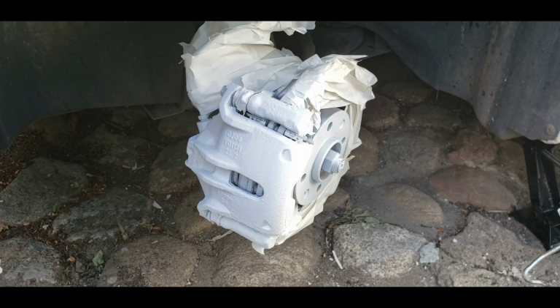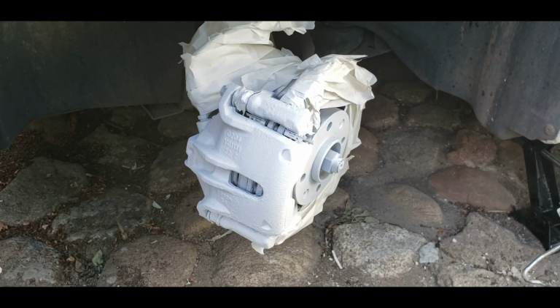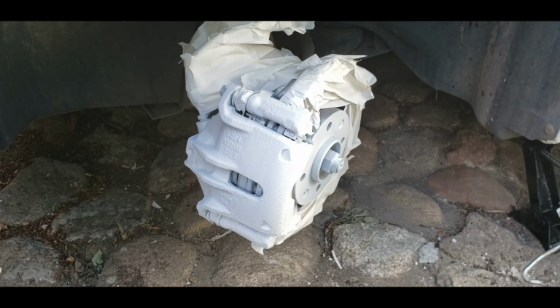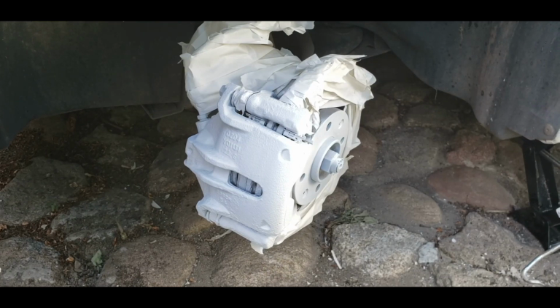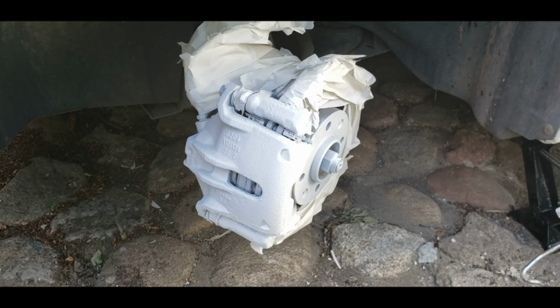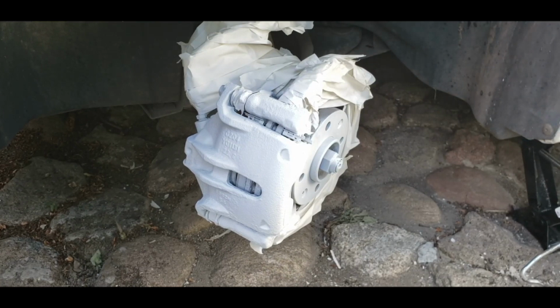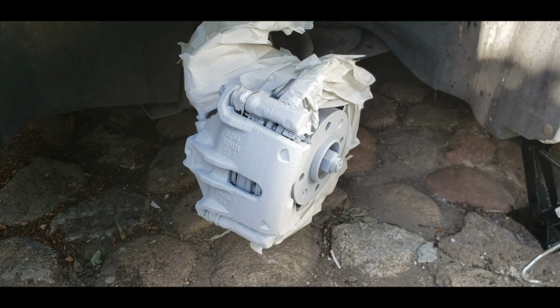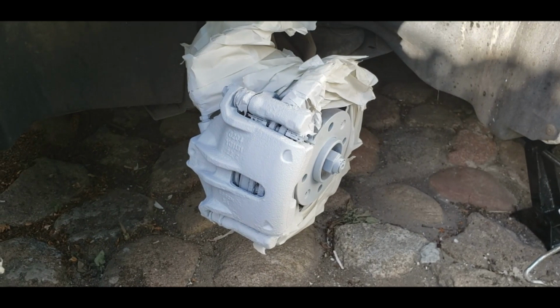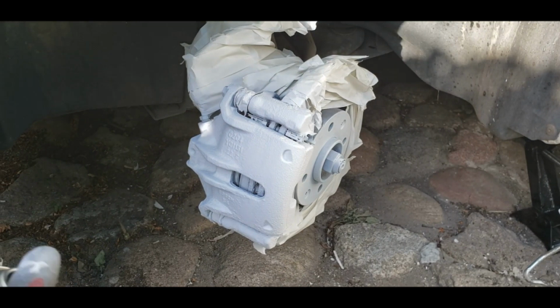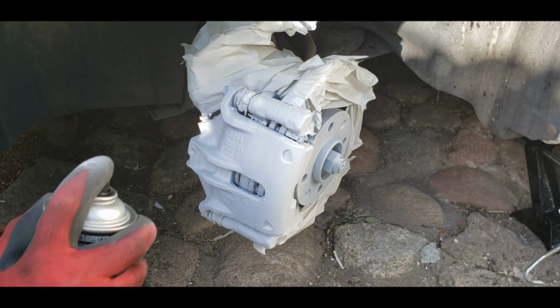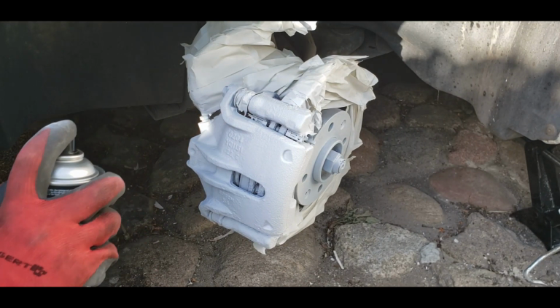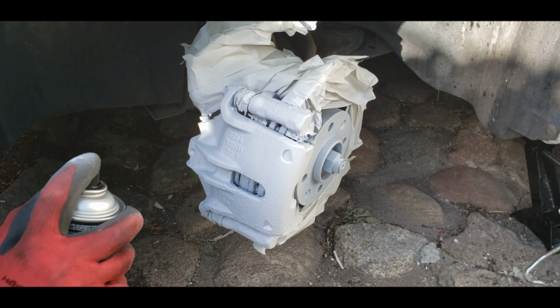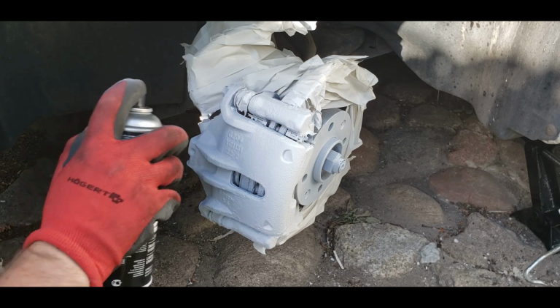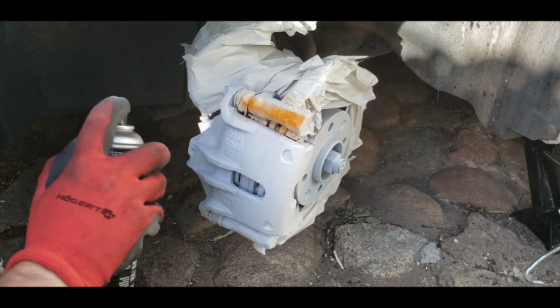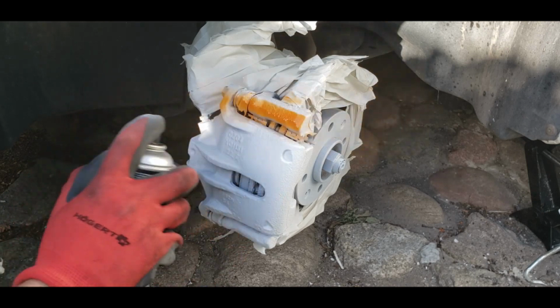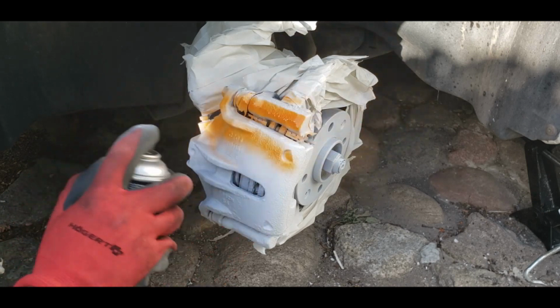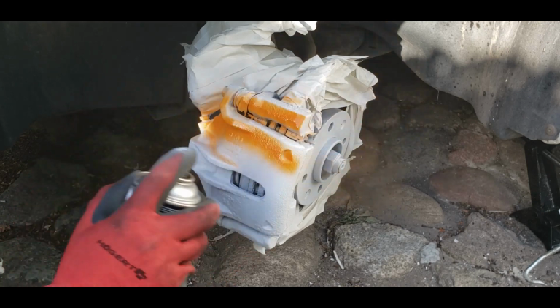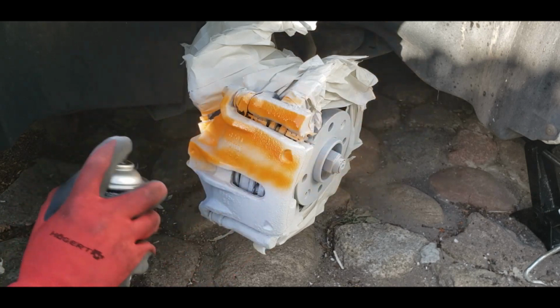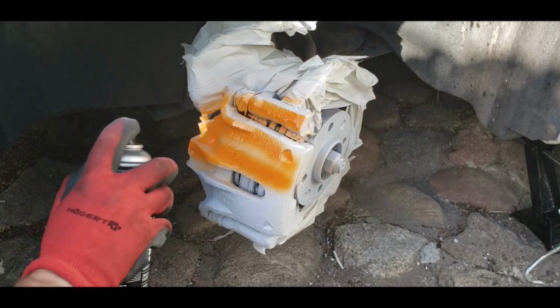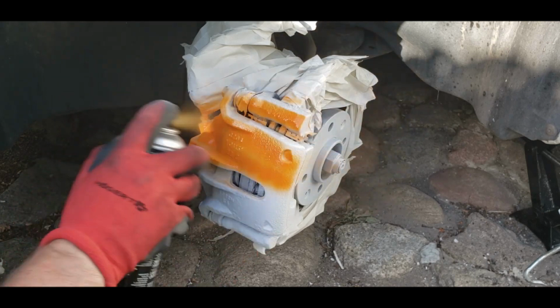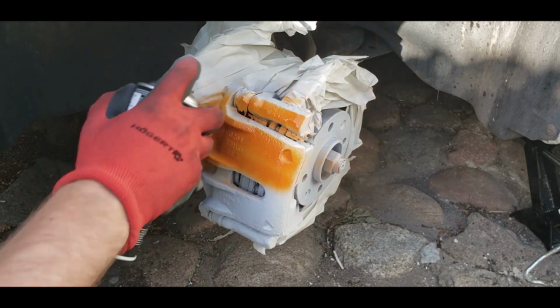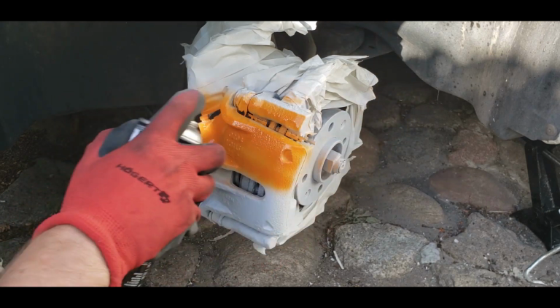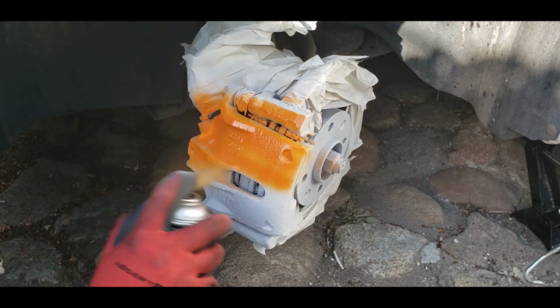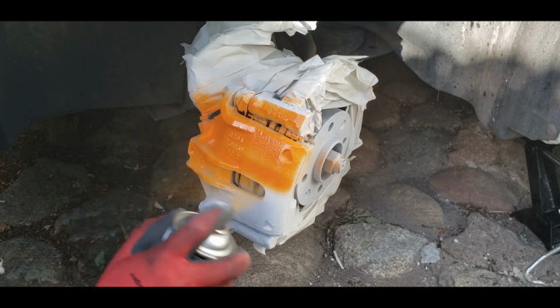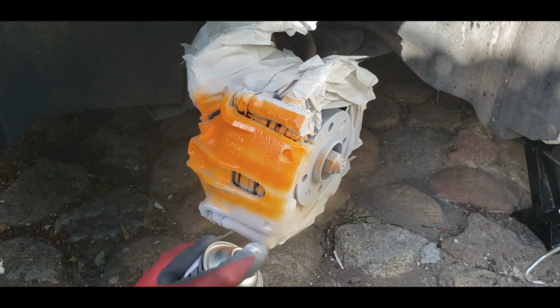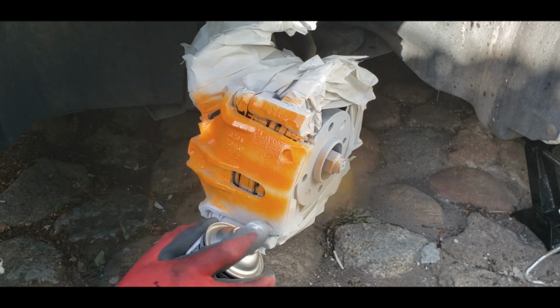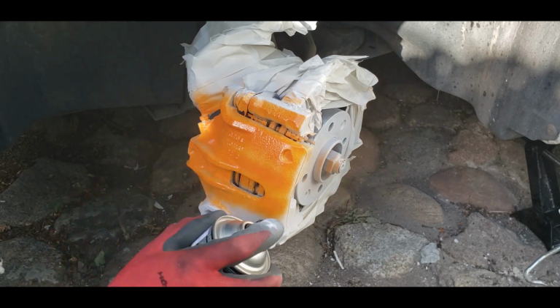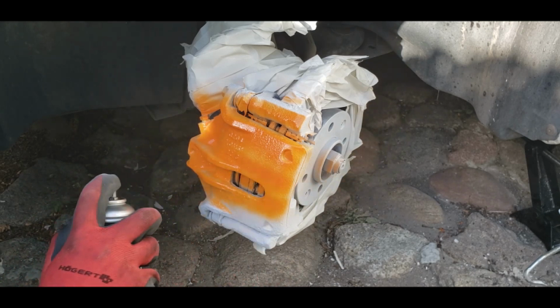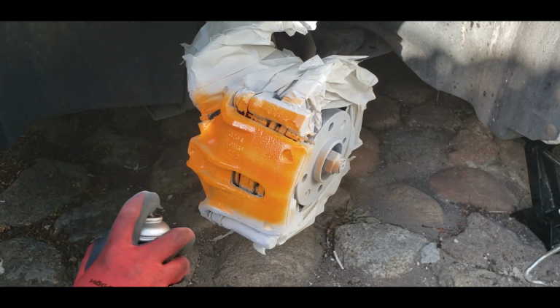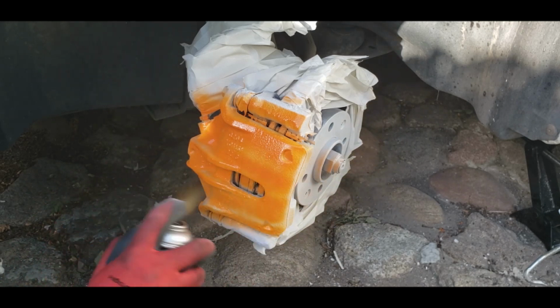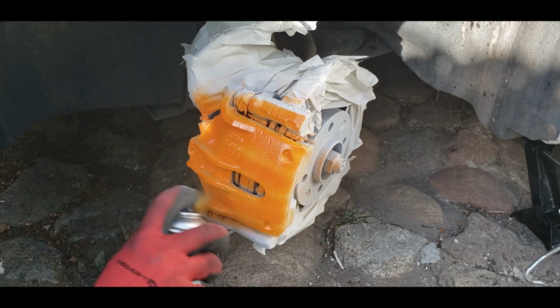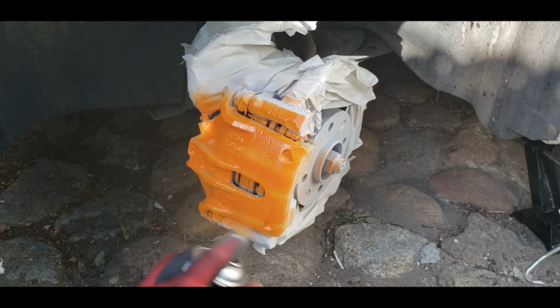And finally, my favorite step: painting. I recommend you to use the thermal-resistant primer and paint in this case, because your calipers always get hot when you use your brakes.